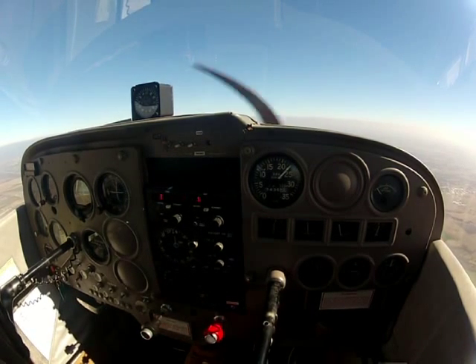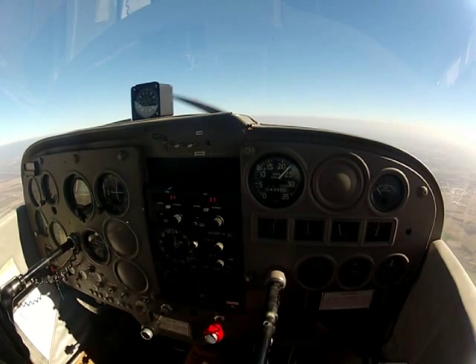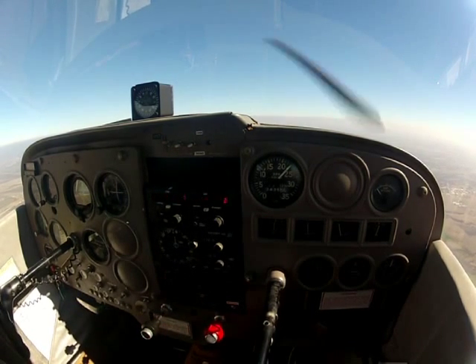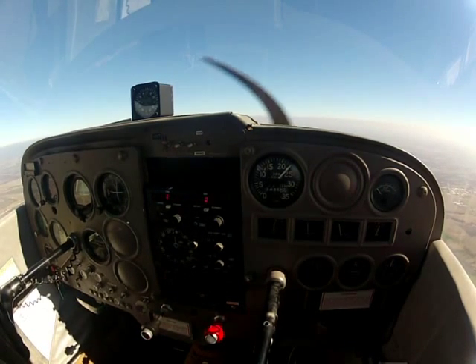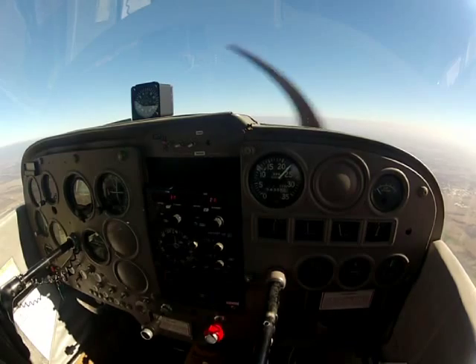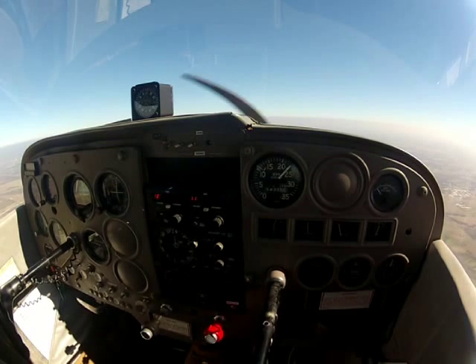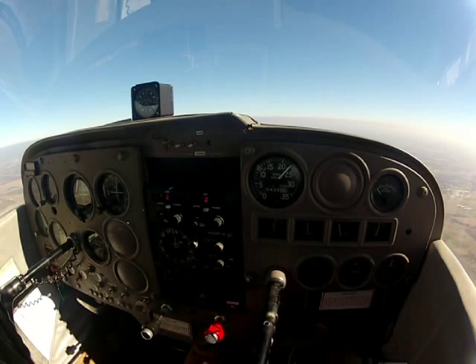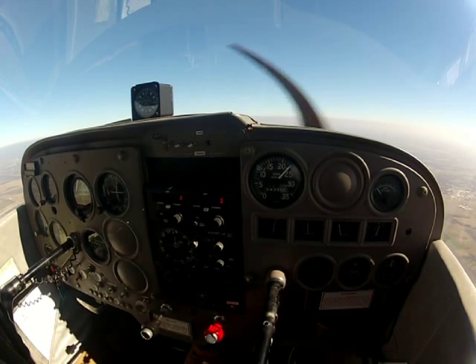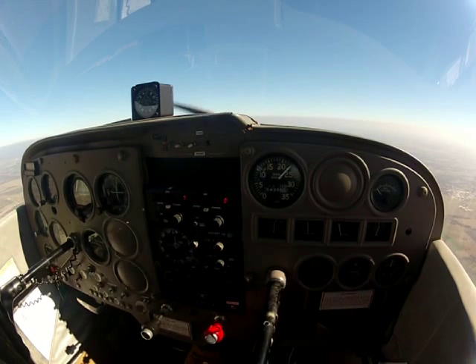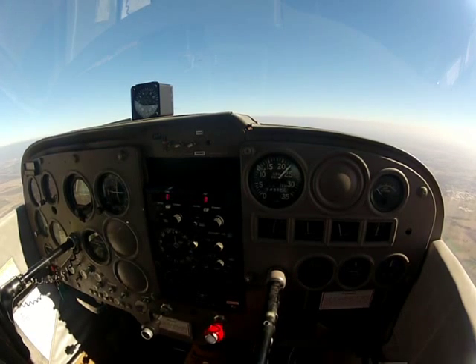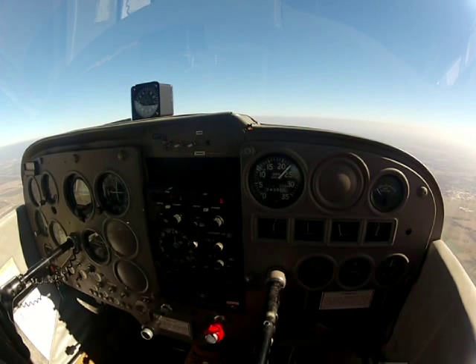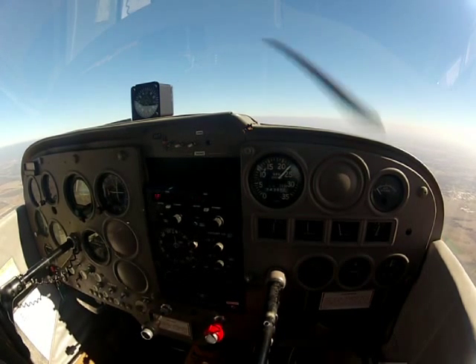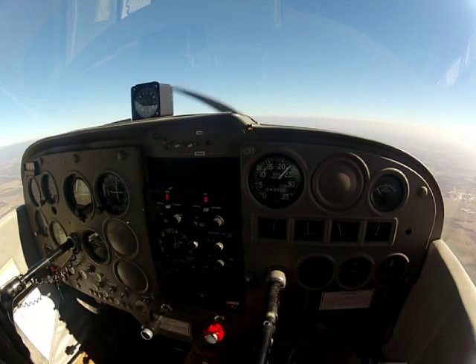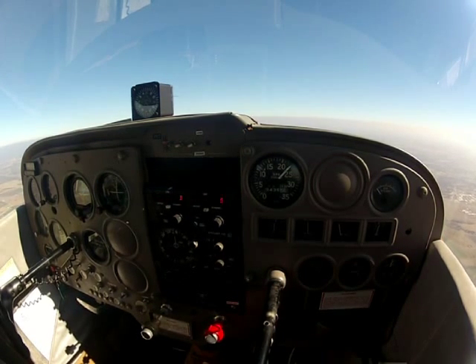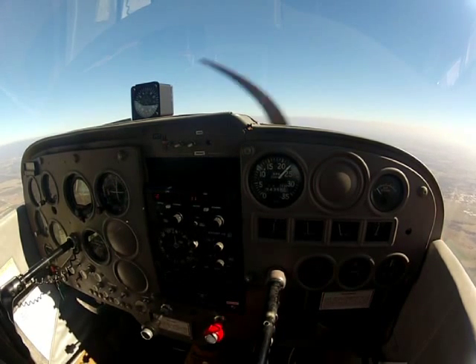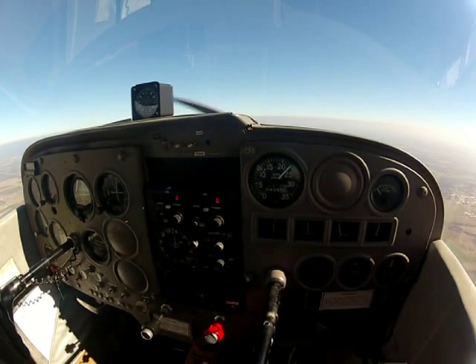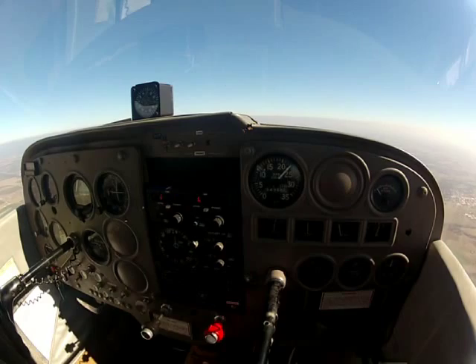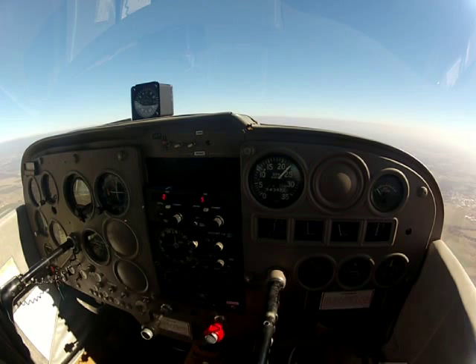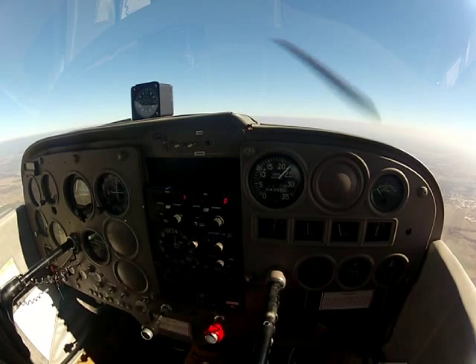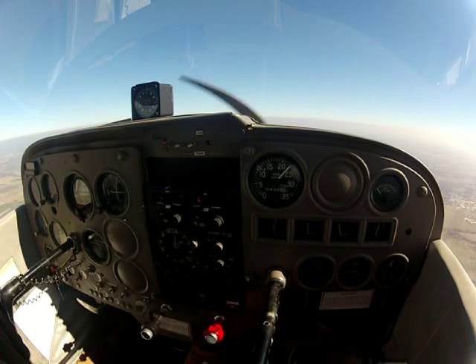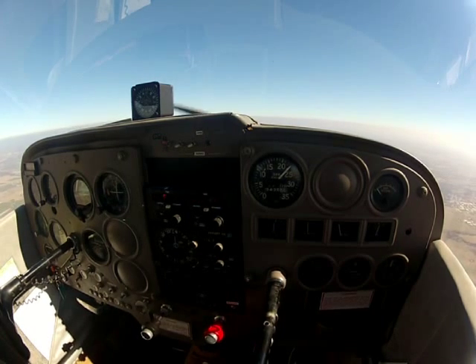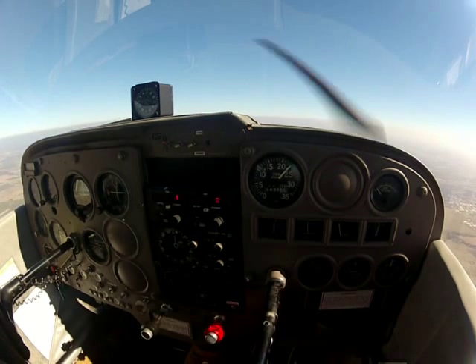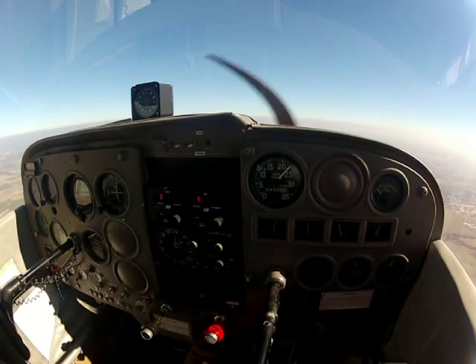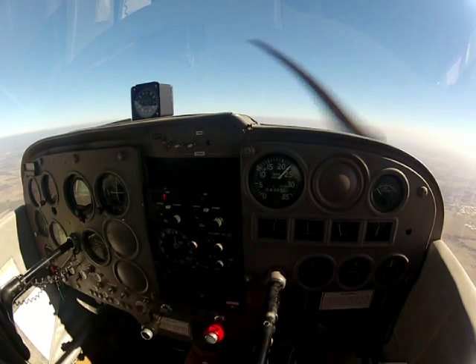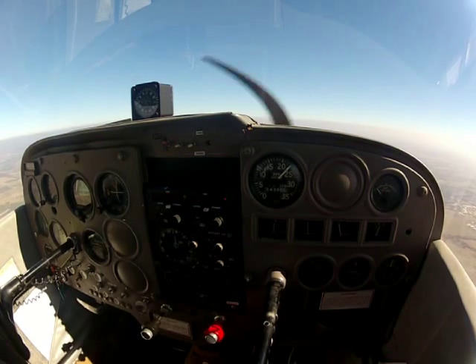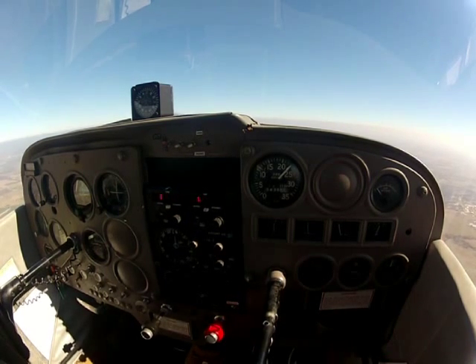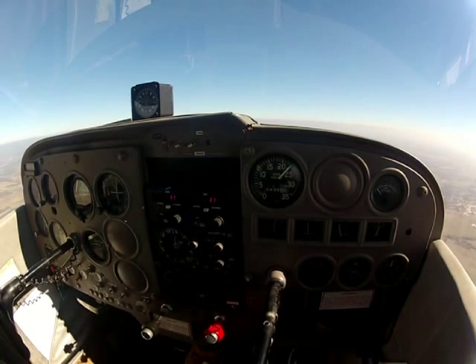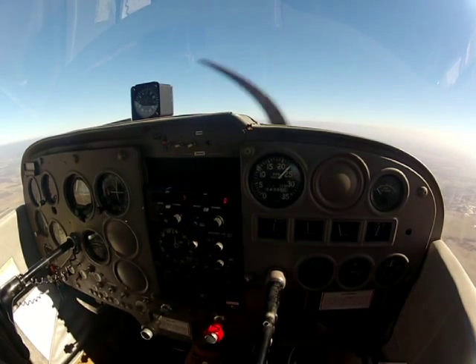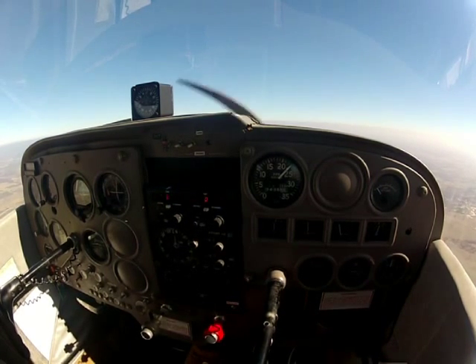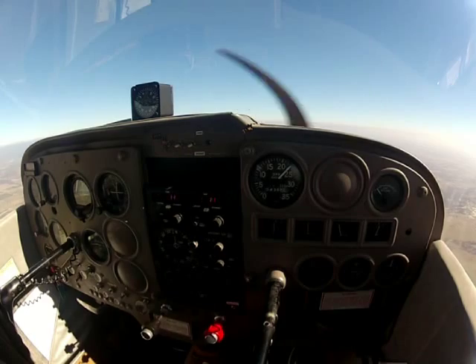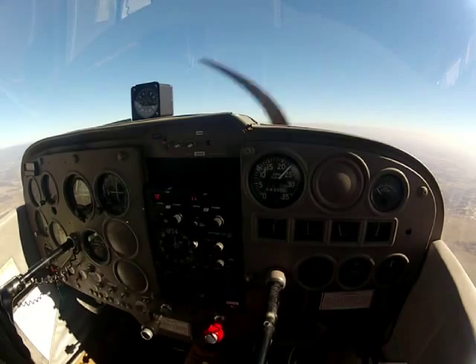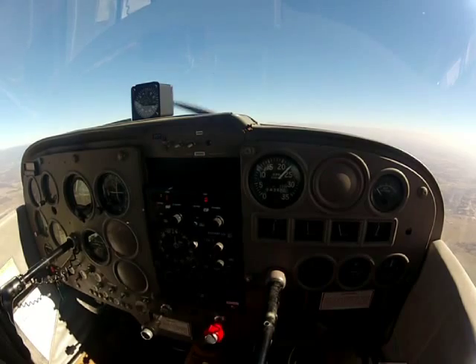So I teach all my students you need to do three things: pitch, power, trim — level off. And then after that, you want to lean the mixture out if you're going to be up here just cruising along, maybe on a cross country and stuff.